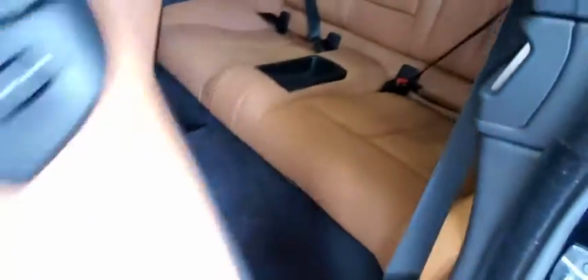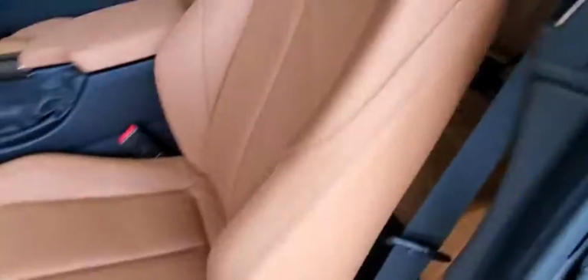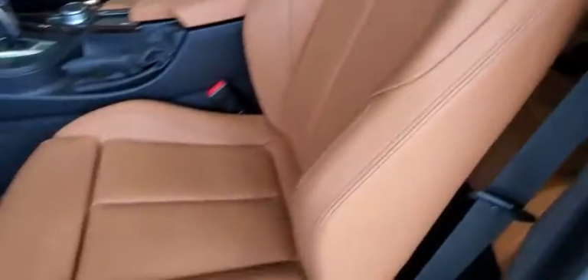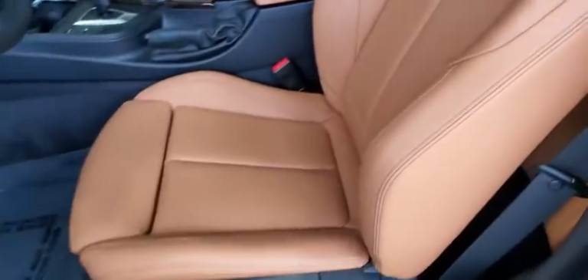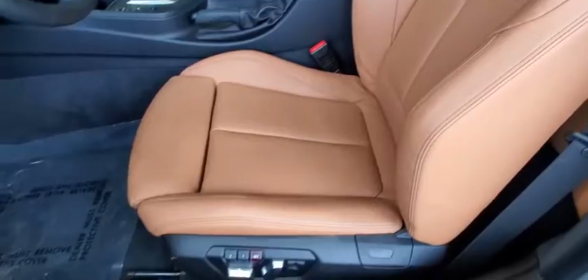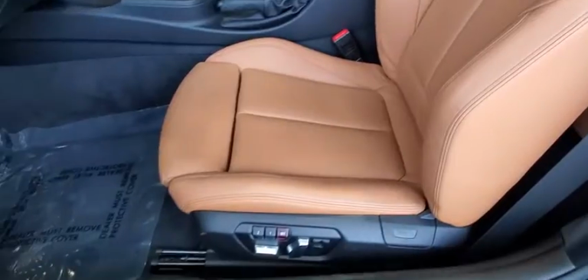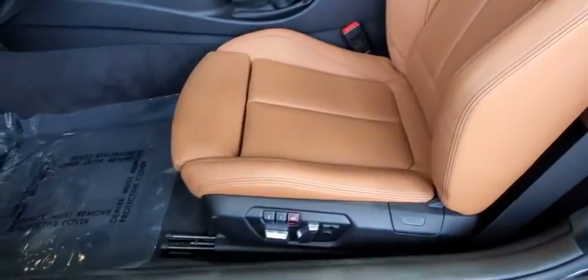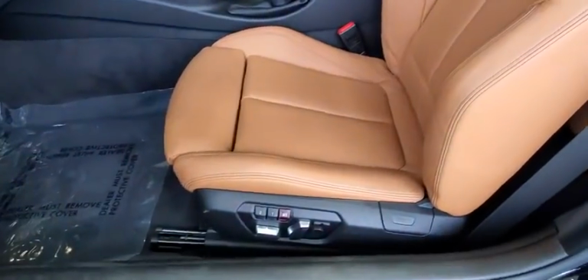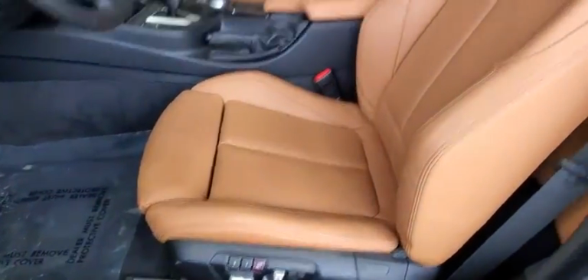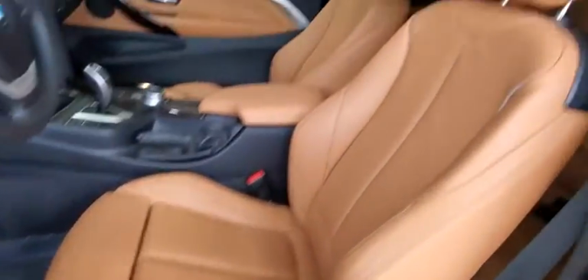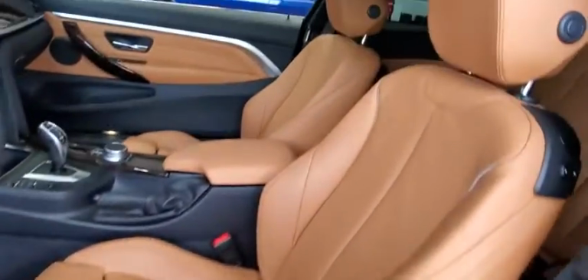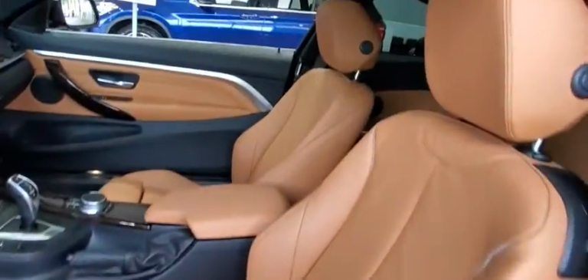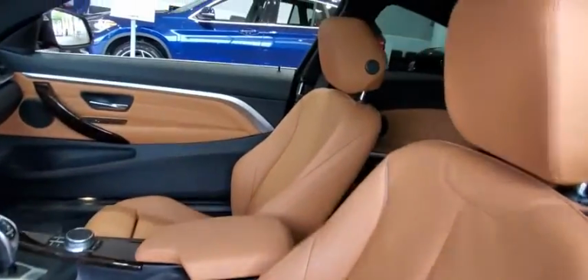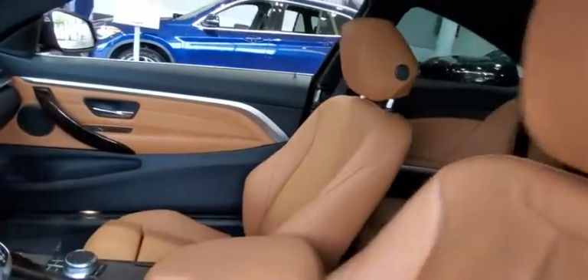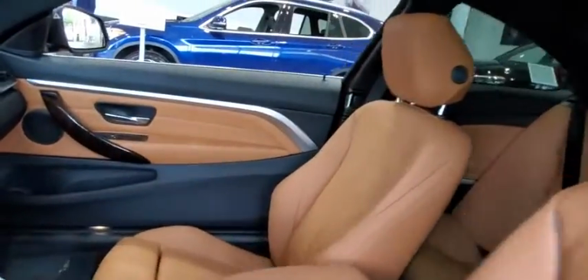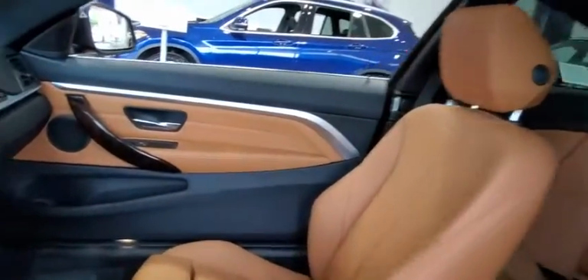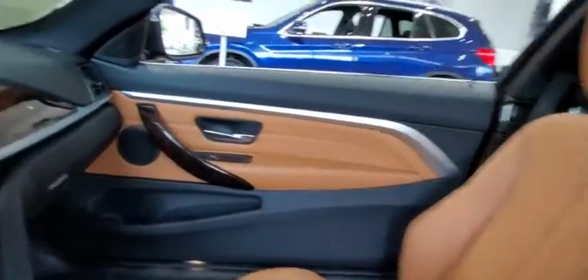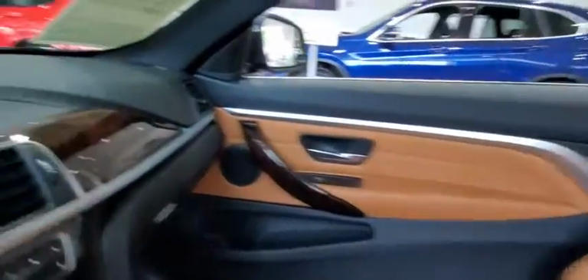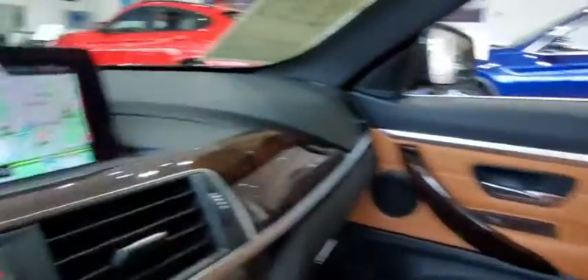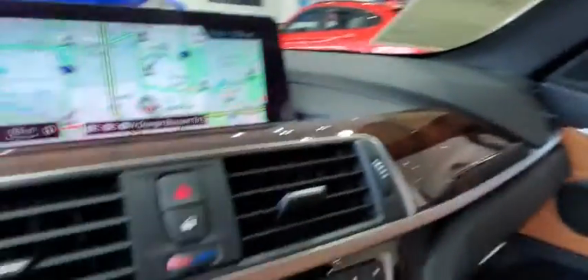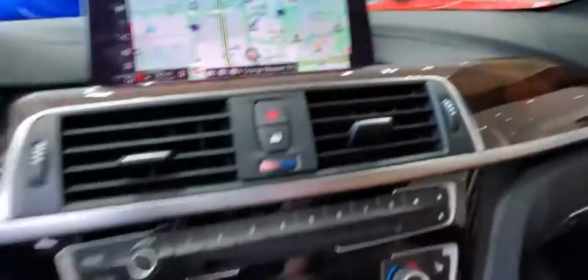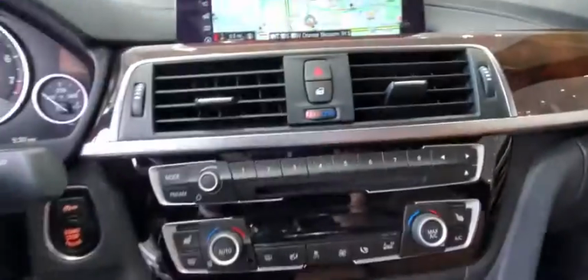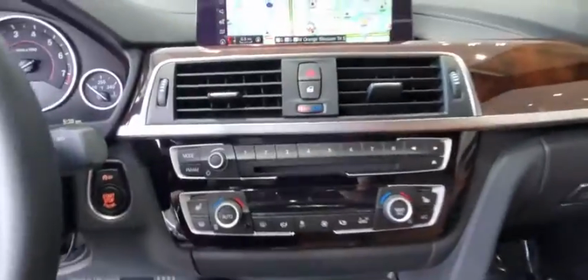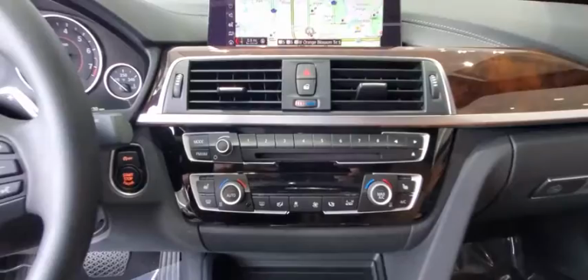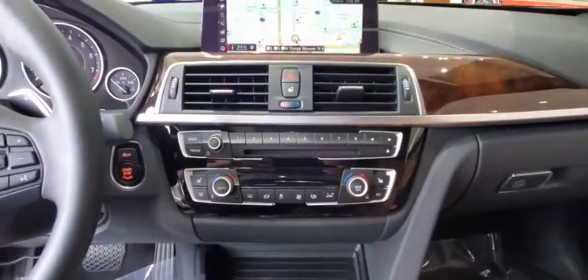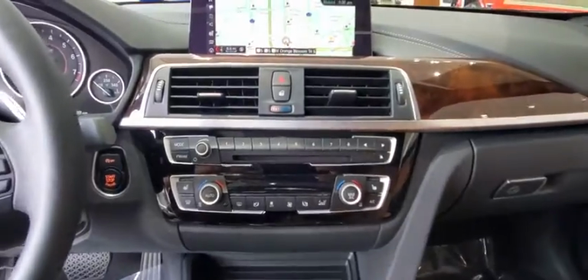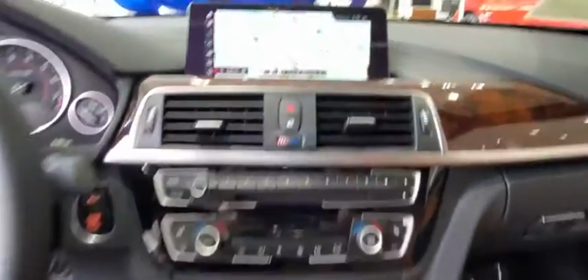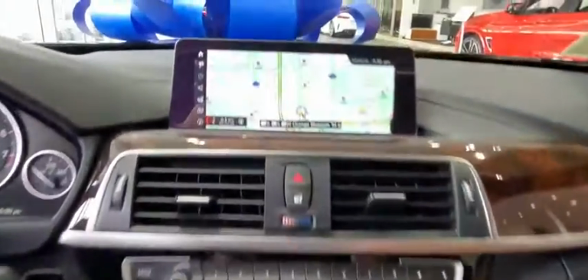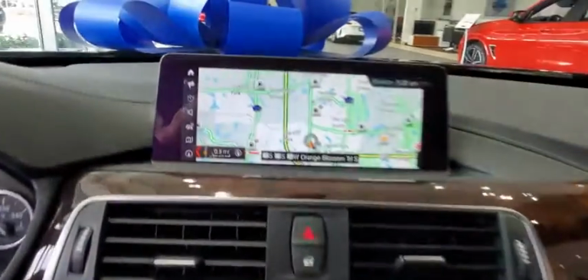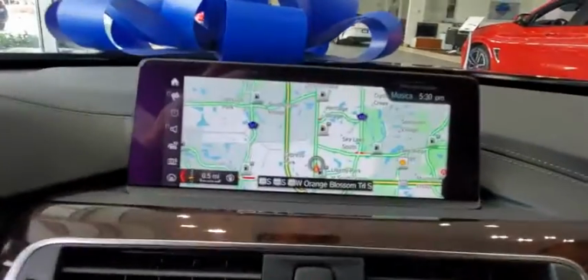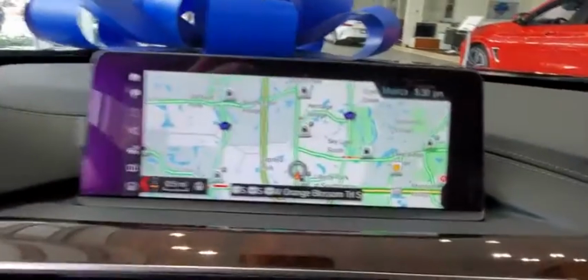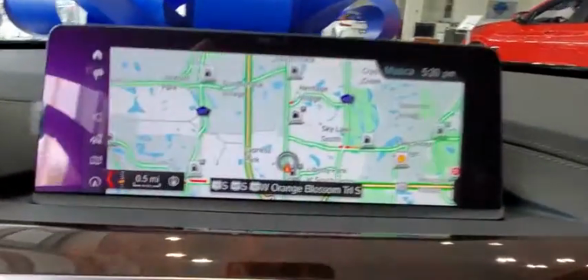Navigation system, leather-wrapped steering wheel, Bluetooth, power steering, adjustable steering wheel, cruise control, keyless start, four-wheel disc brakes.